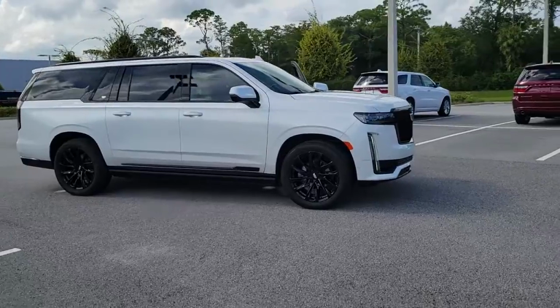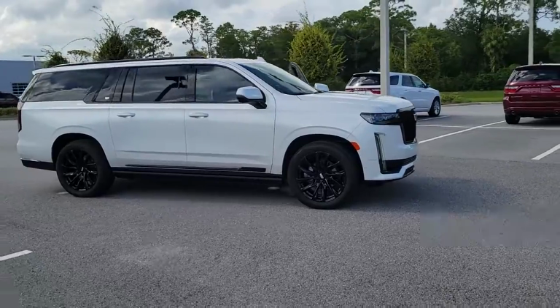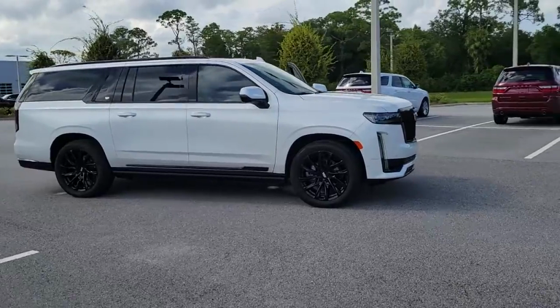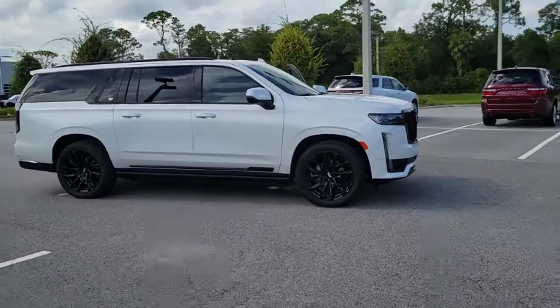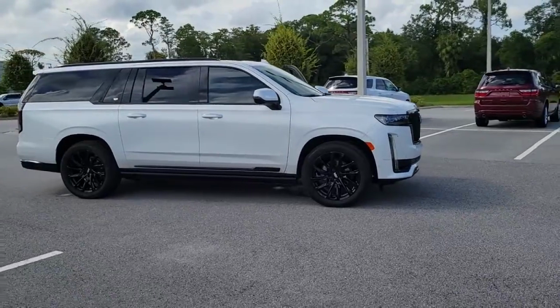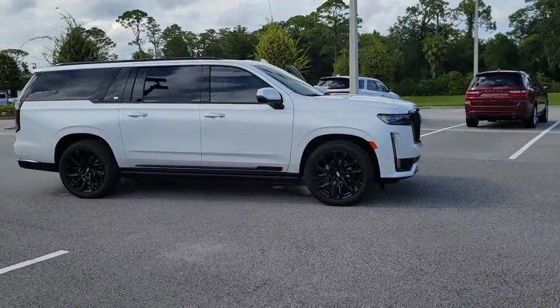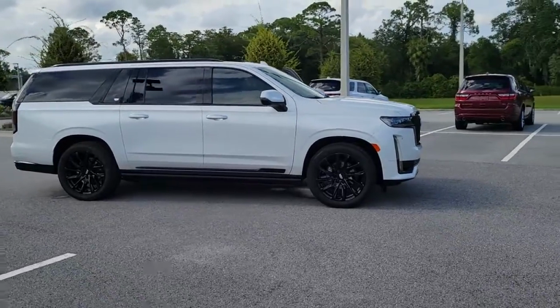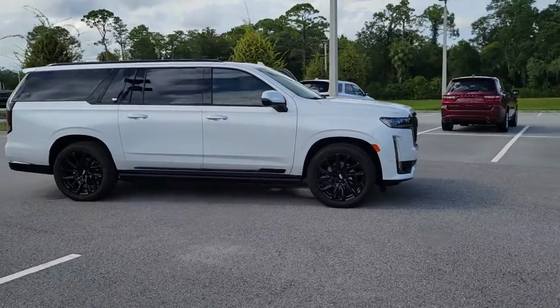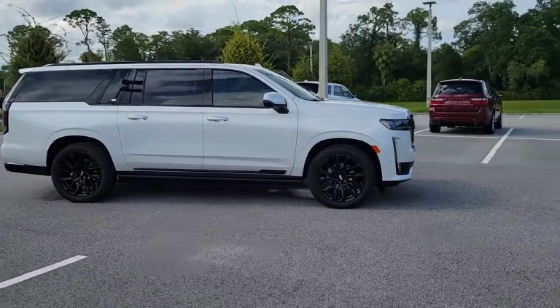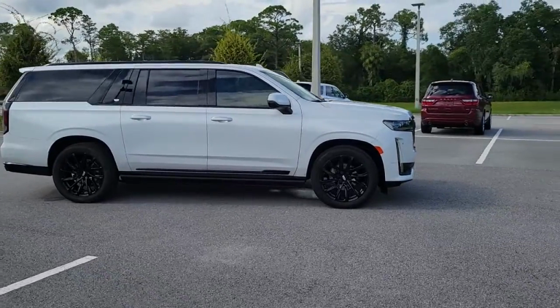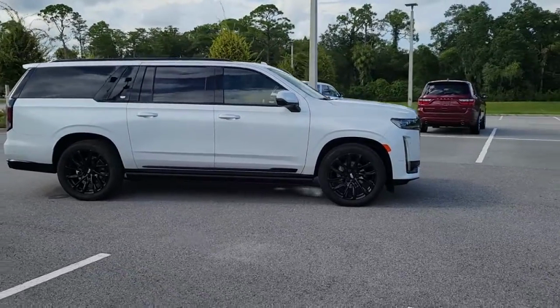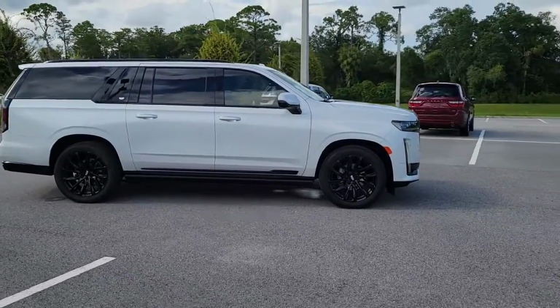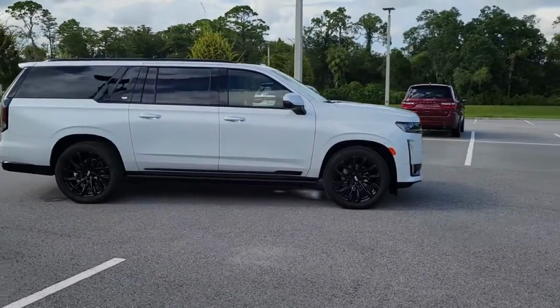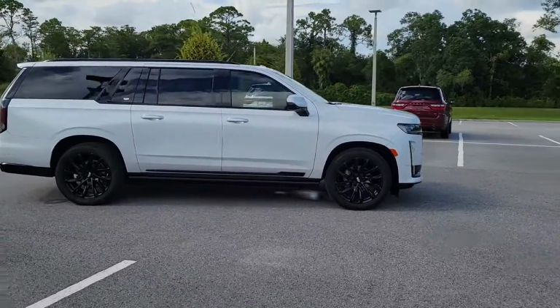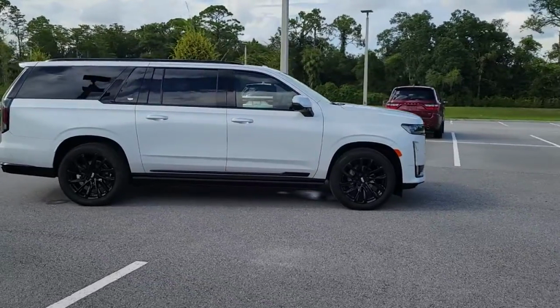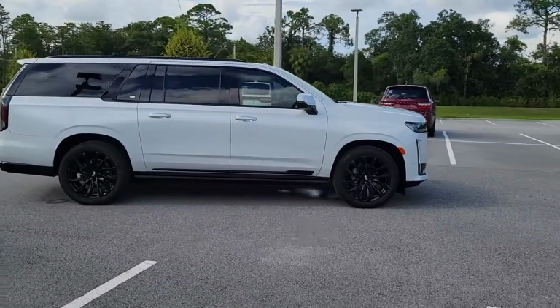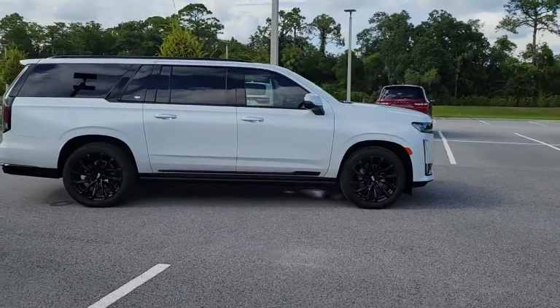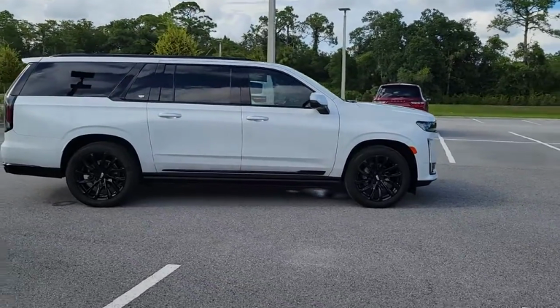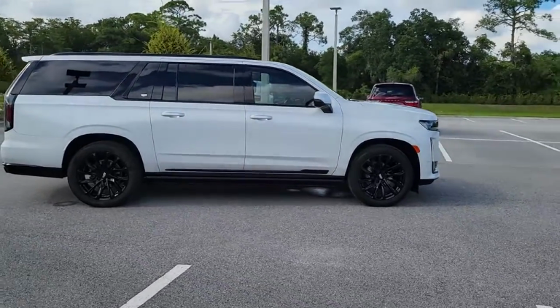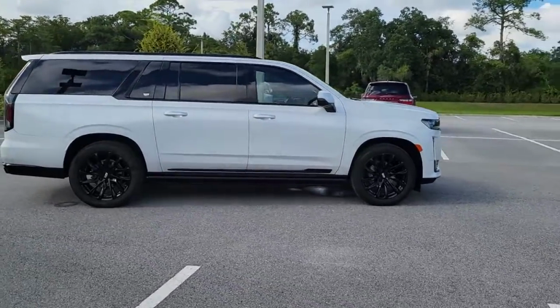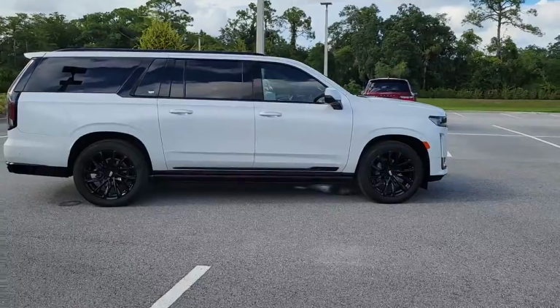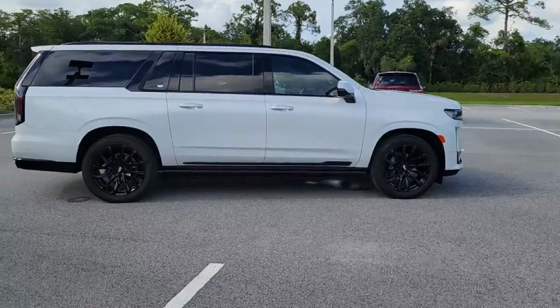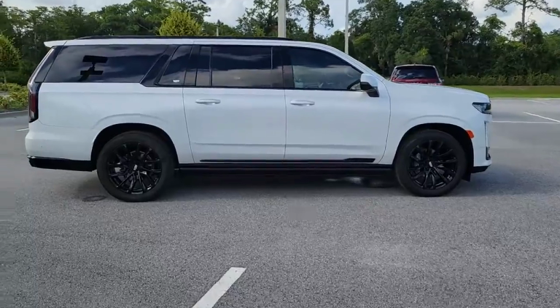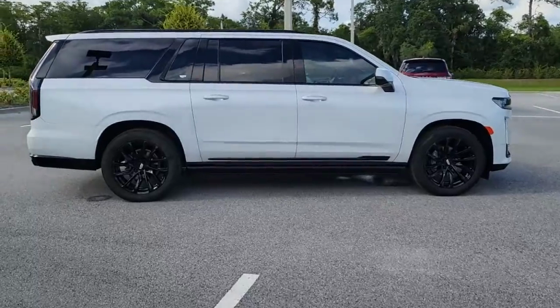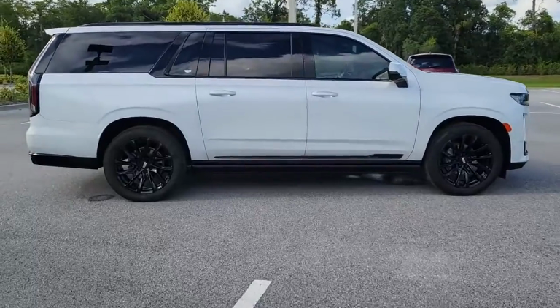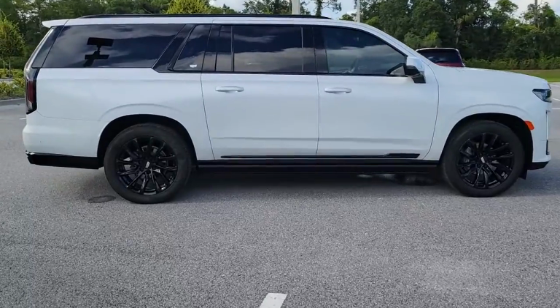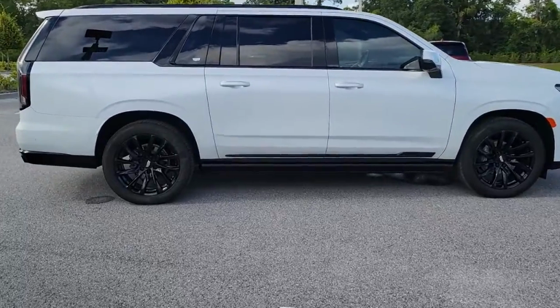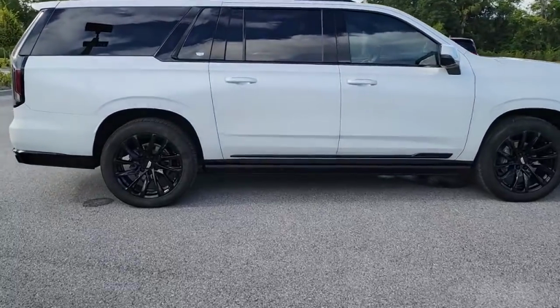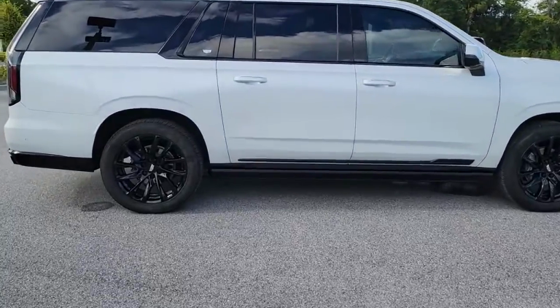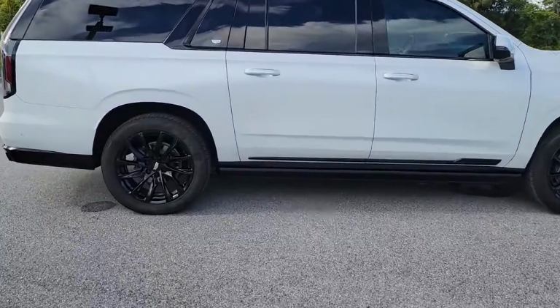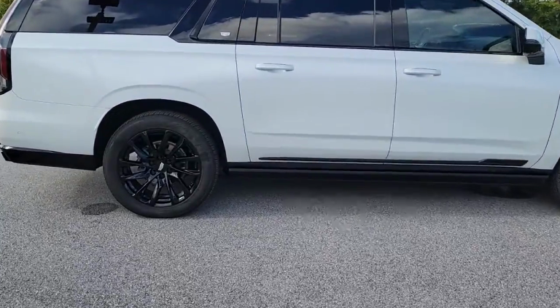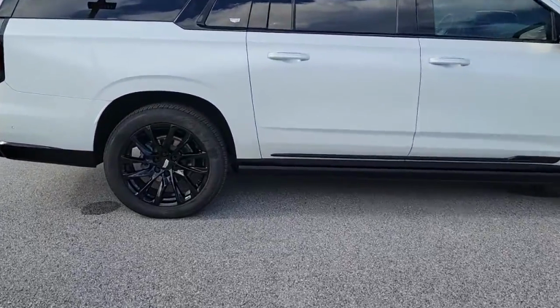The Cadillac Escalade — the iconic full-size SUV that exceeds all expectations for power, passenger comfort, and craftsmanship.